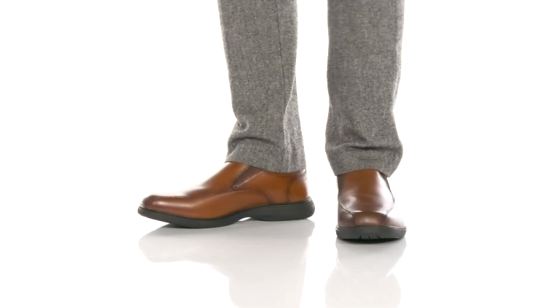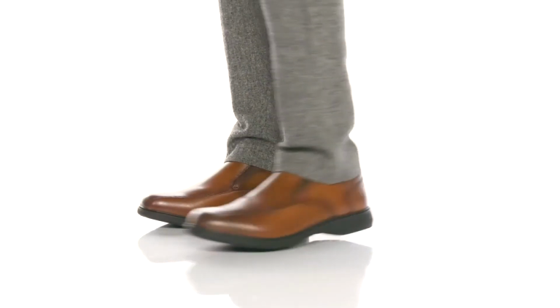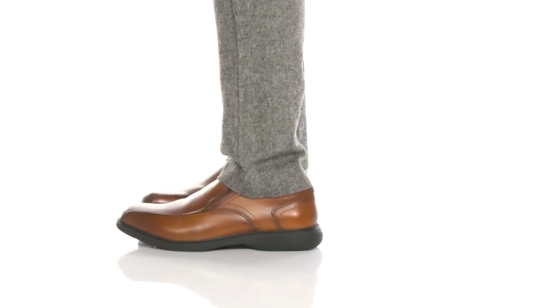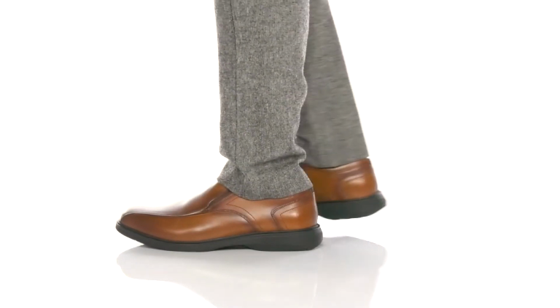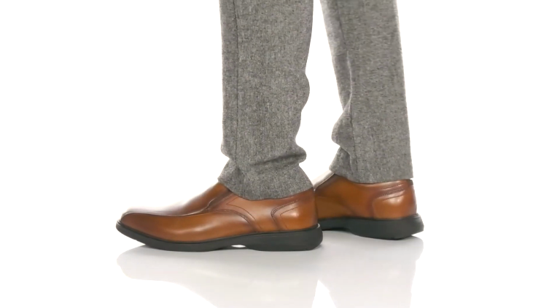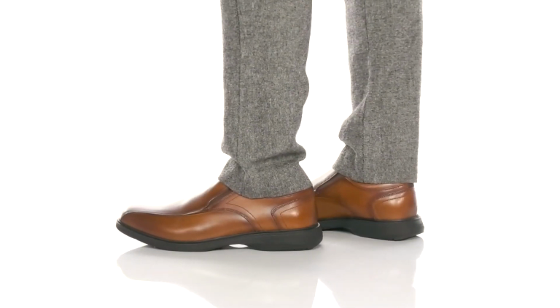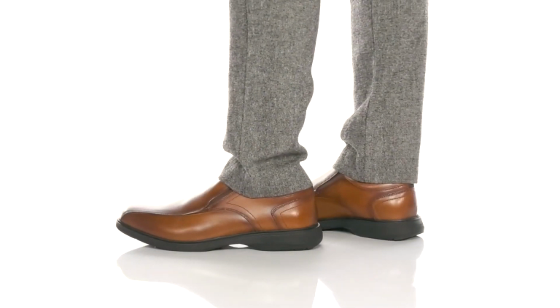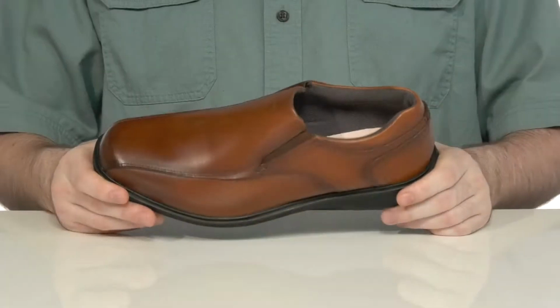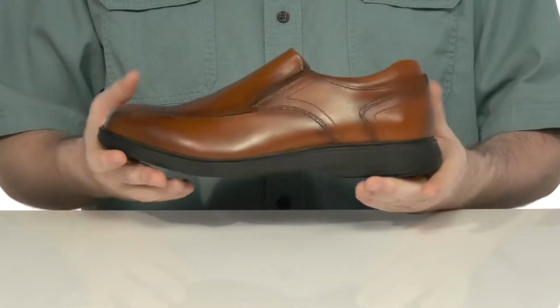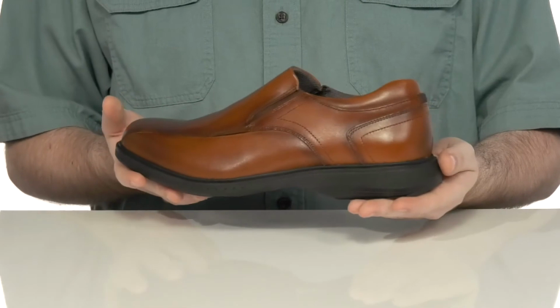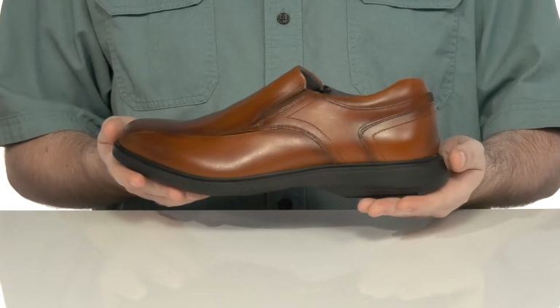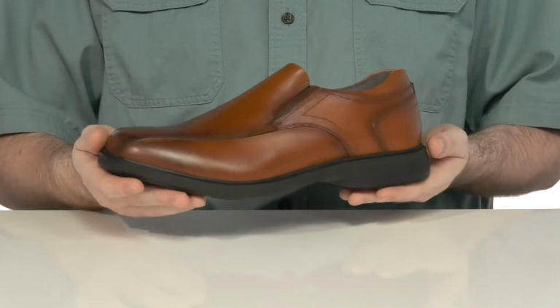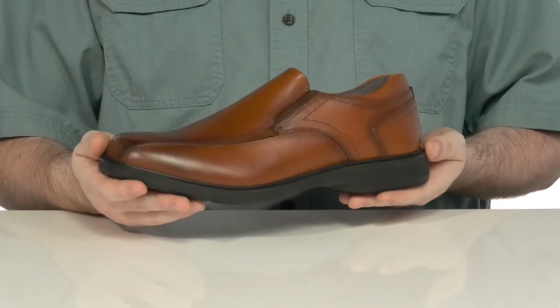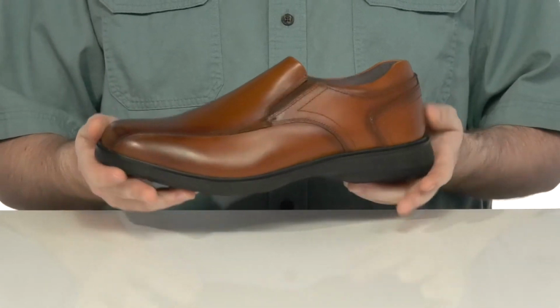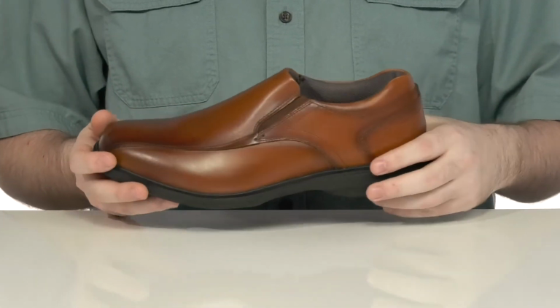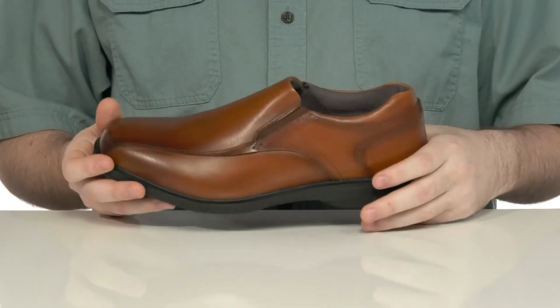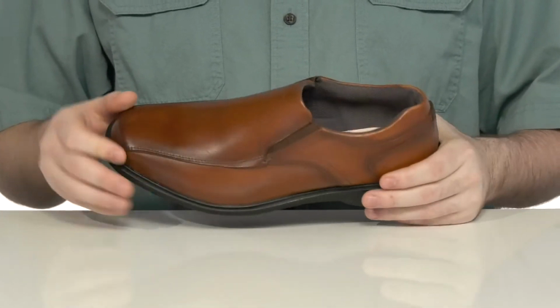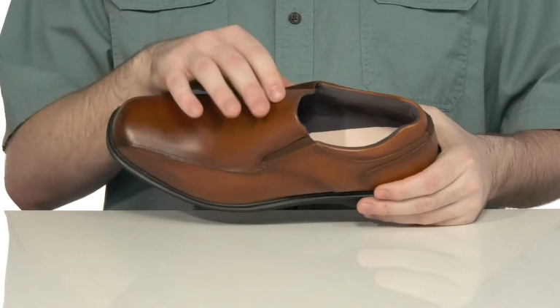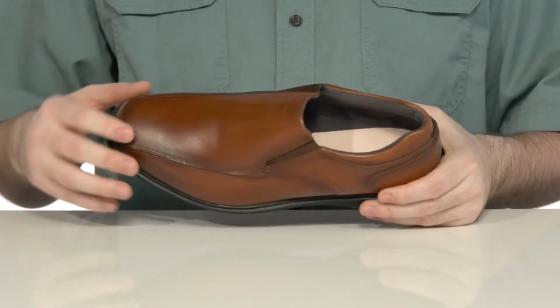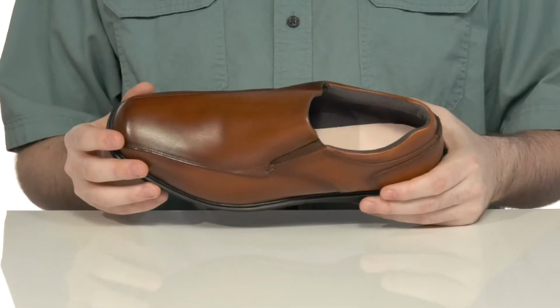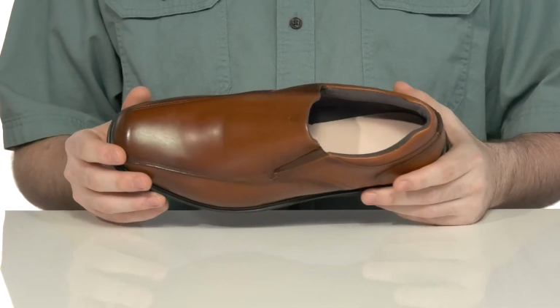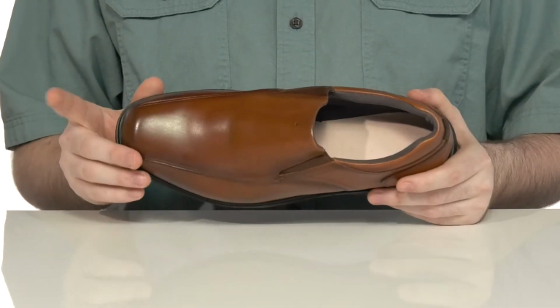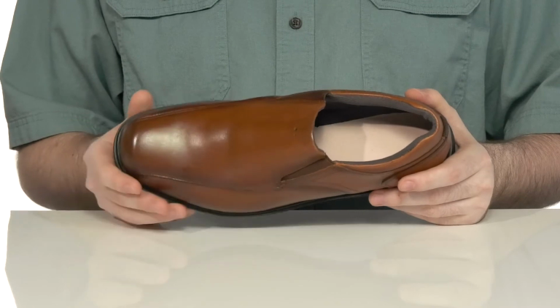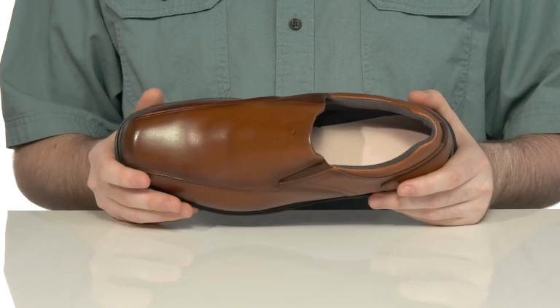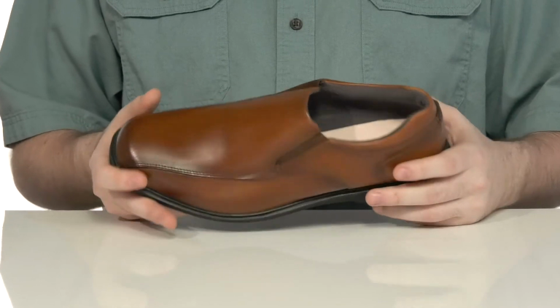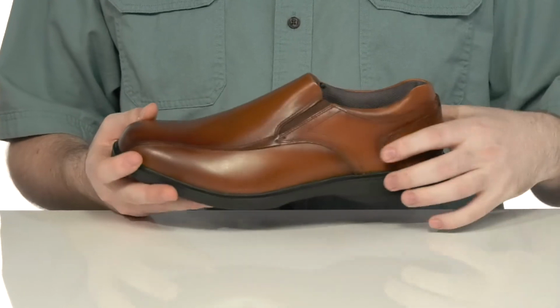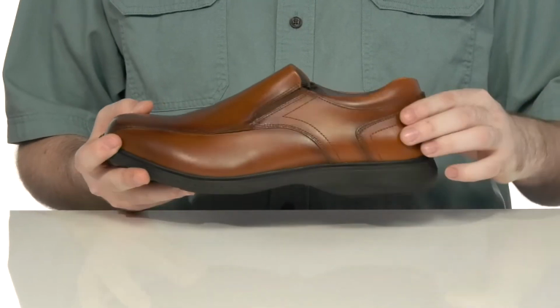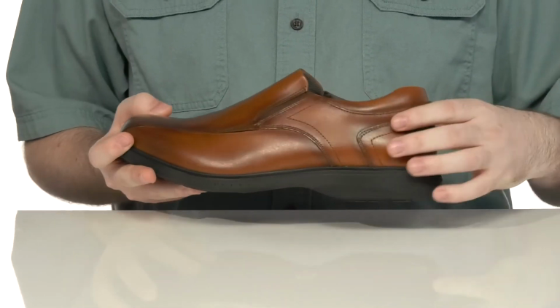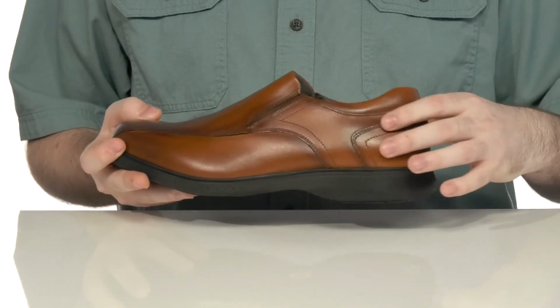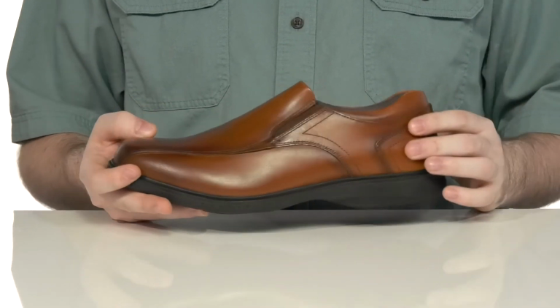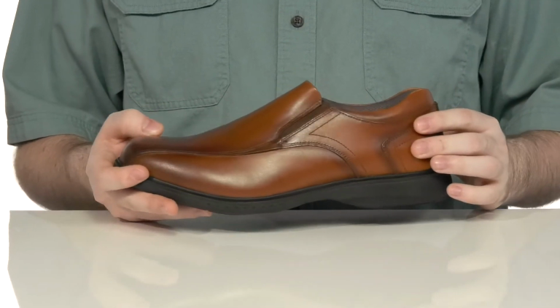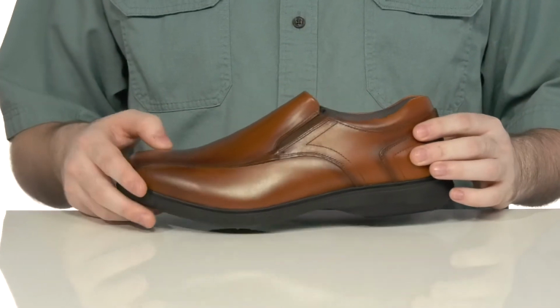Stay comfortable as you're heading around town in the suave style of this shoe from Nunbush. This silhouette has a smooth clean leather upper with a bike toe in the front, and it's got a paneled look on the side to add some extra durability.